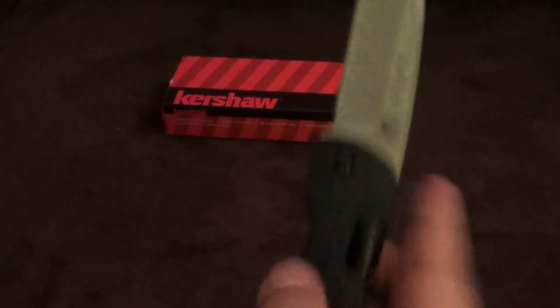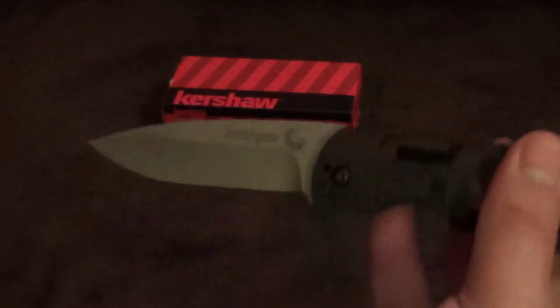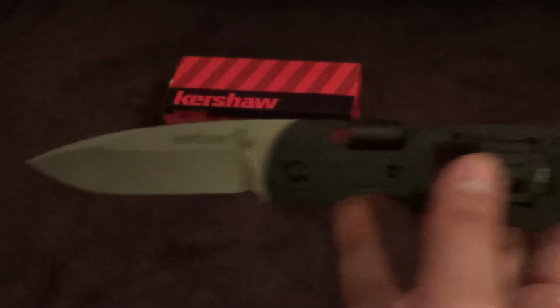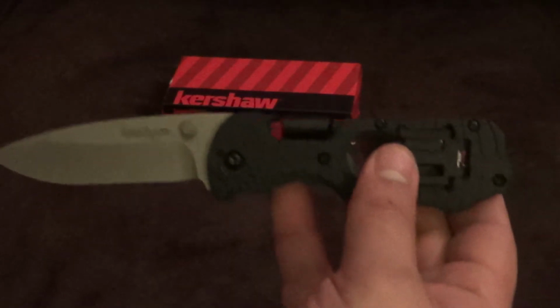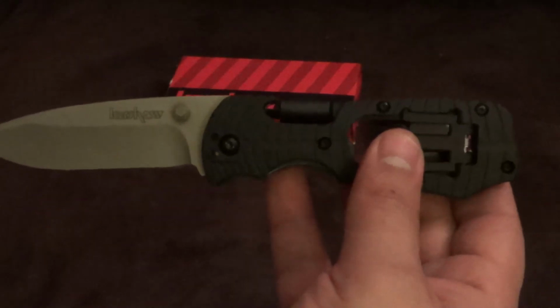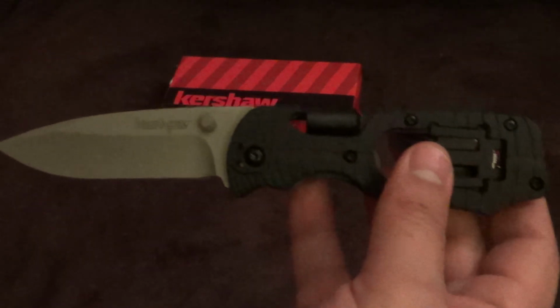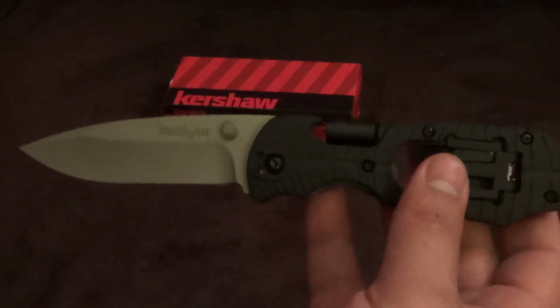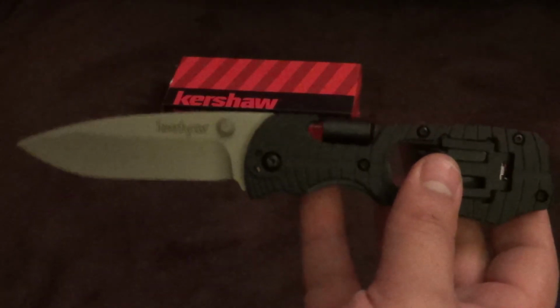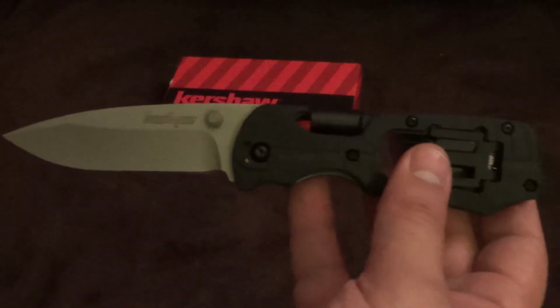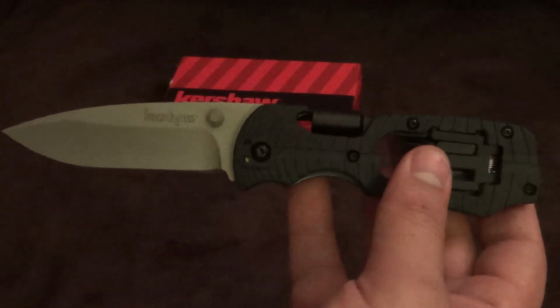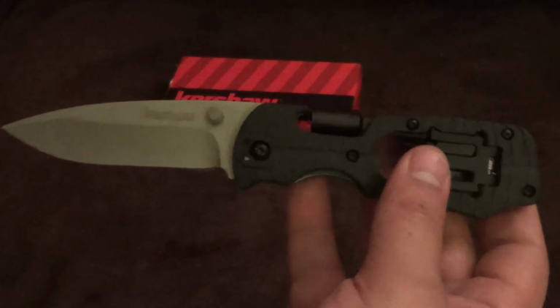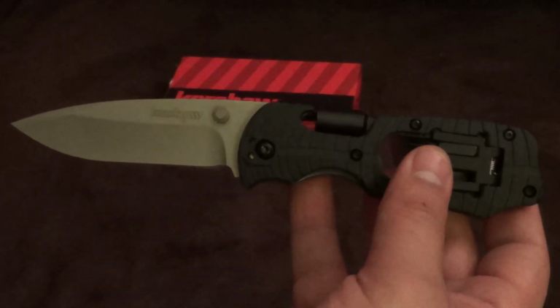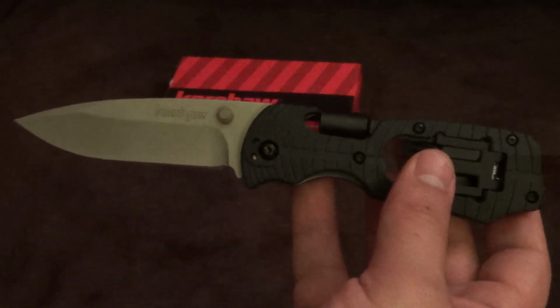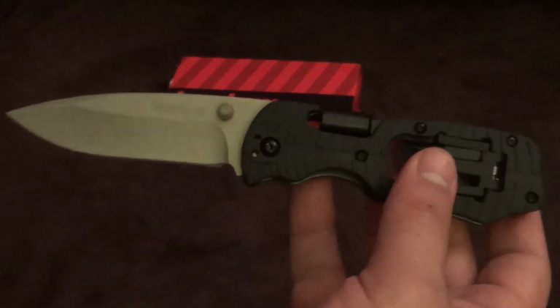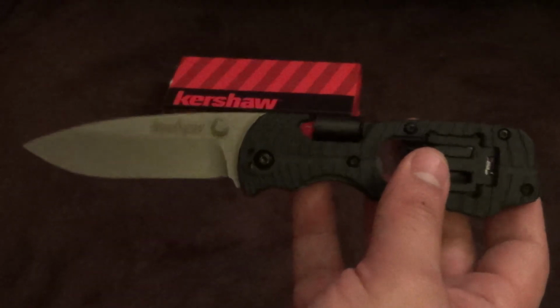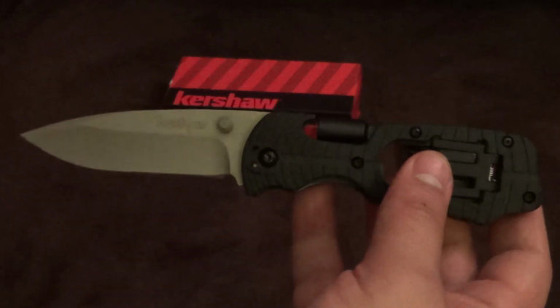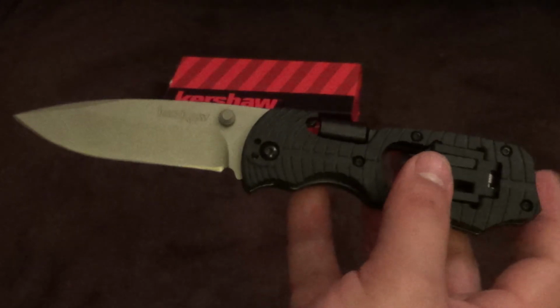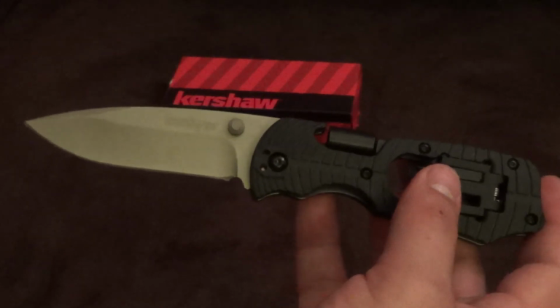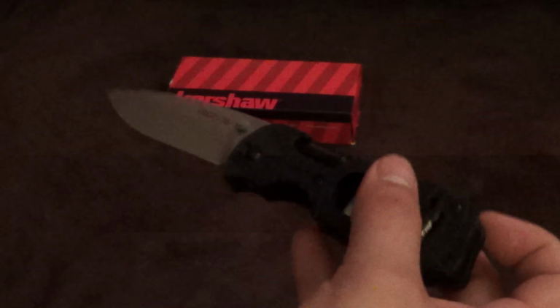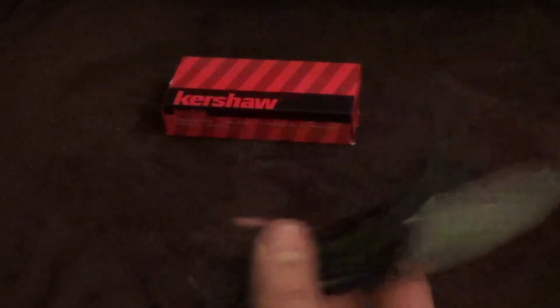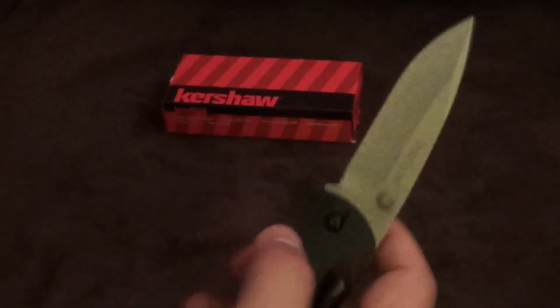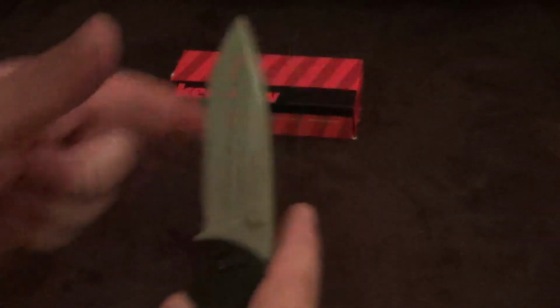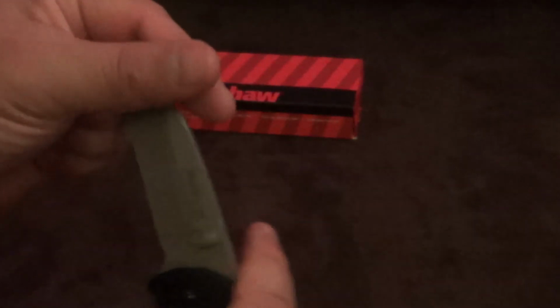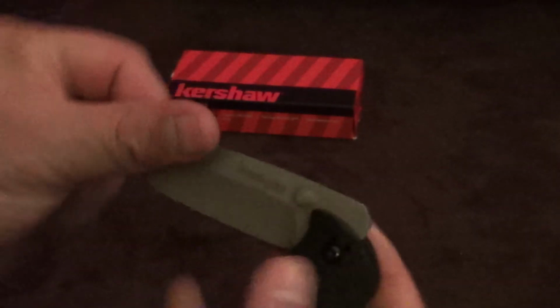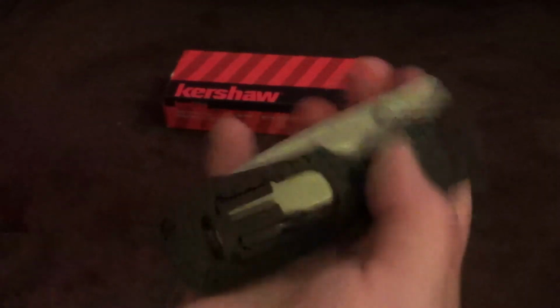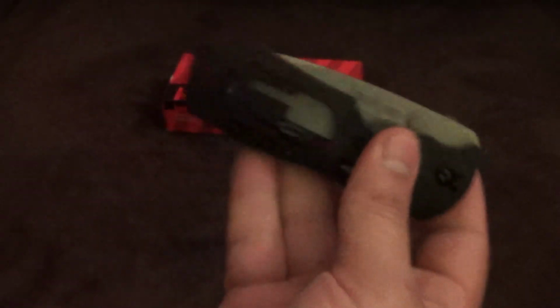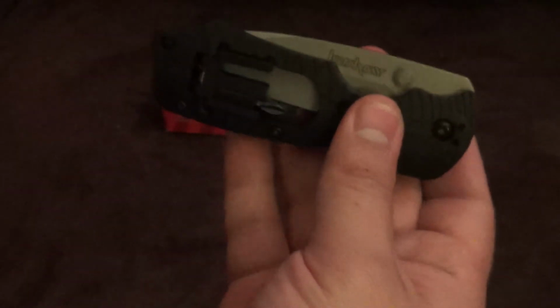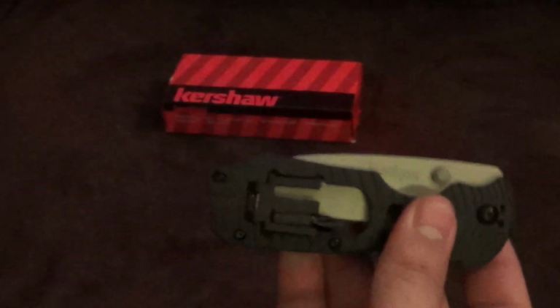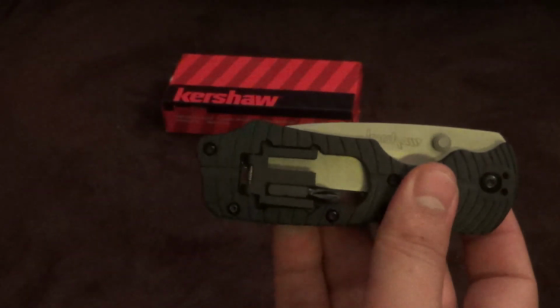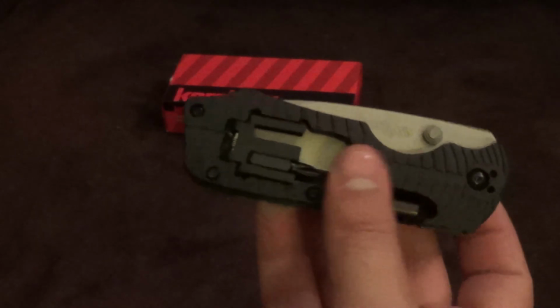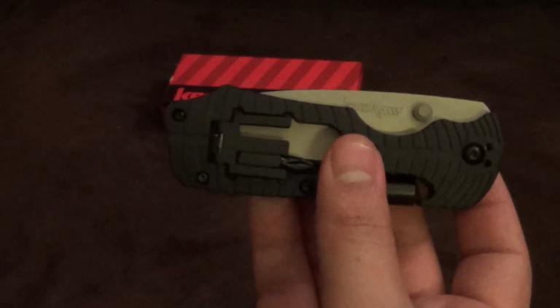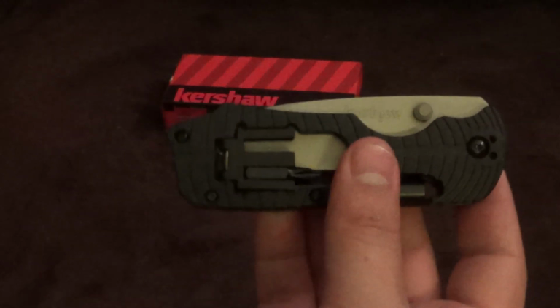Very solid knife. I highly recommend this — whether for EDC carry, your glove box, bug out bag, or tool box. Very solid design. Thanks for watching.